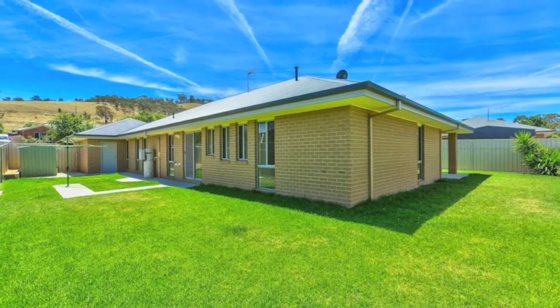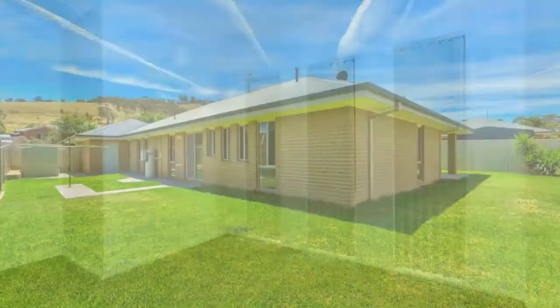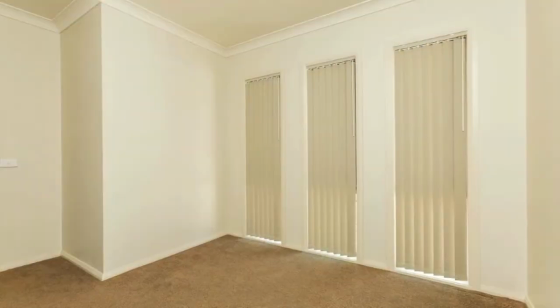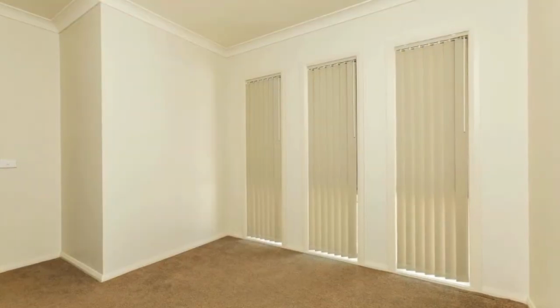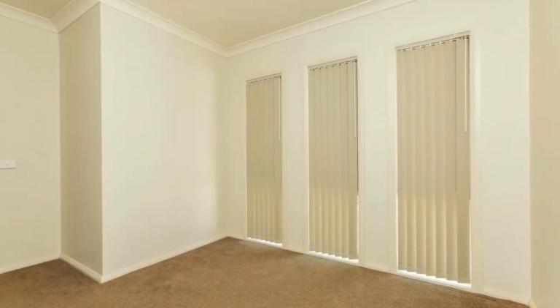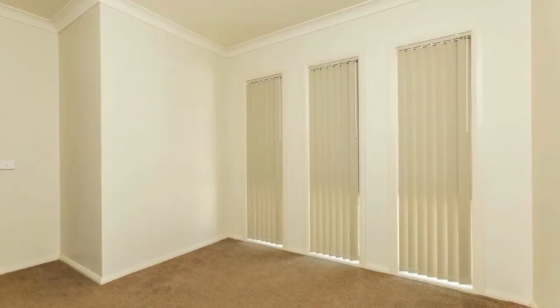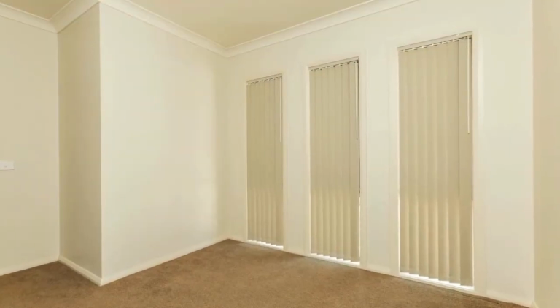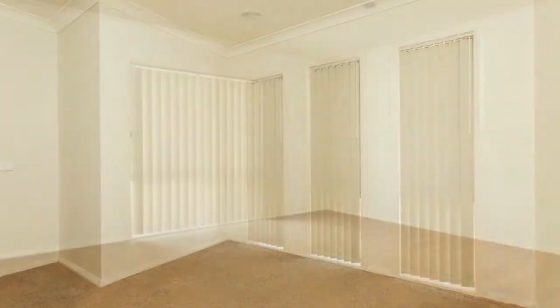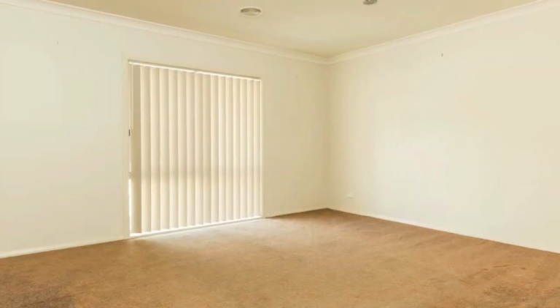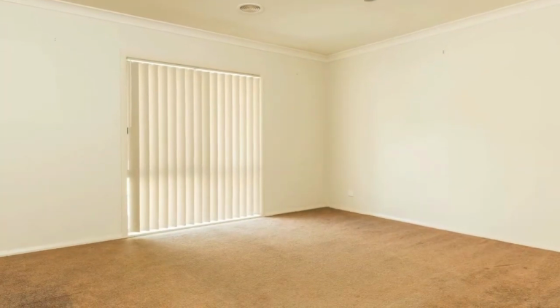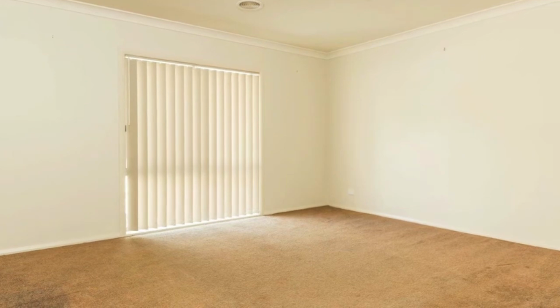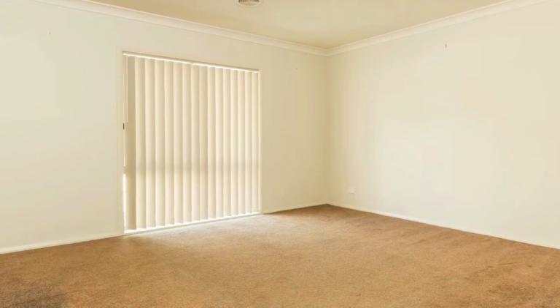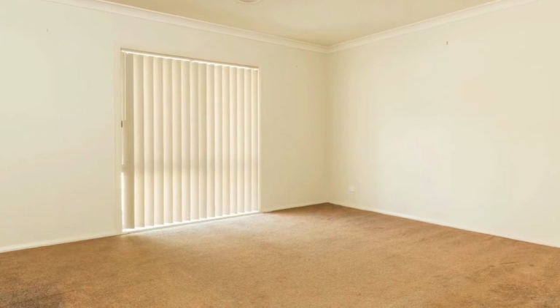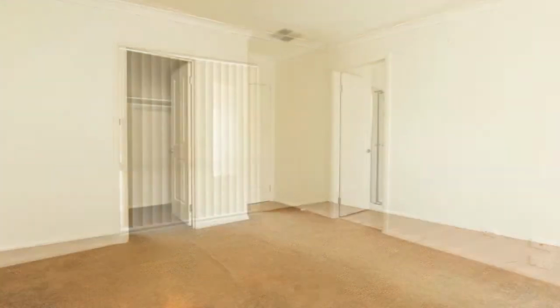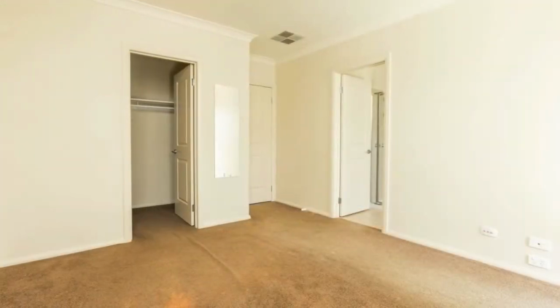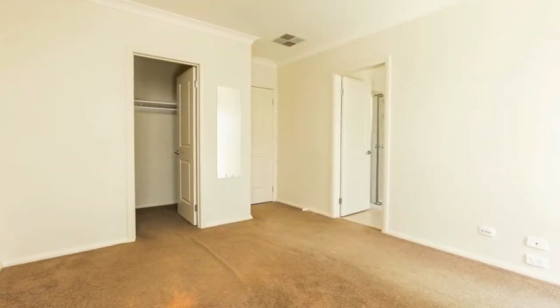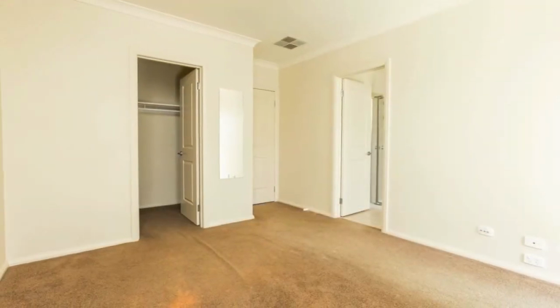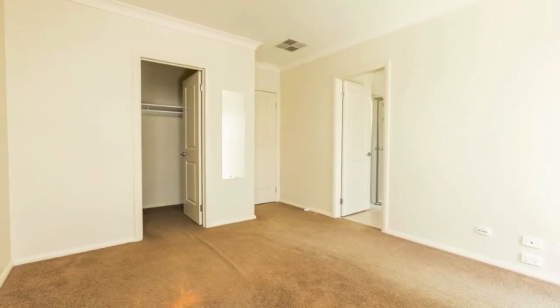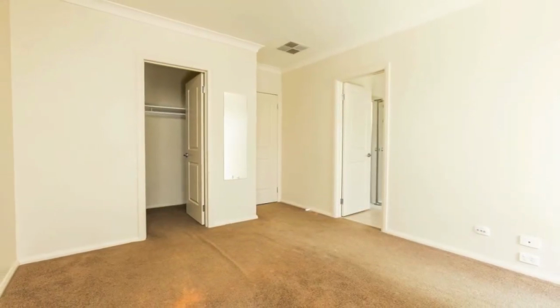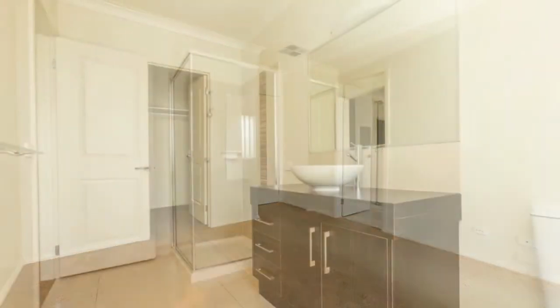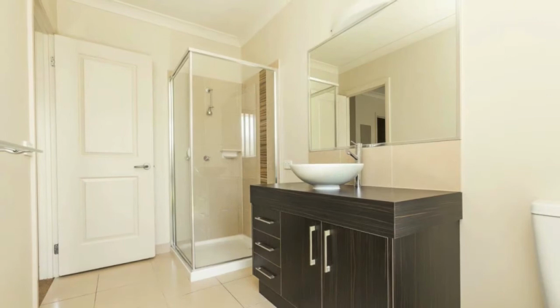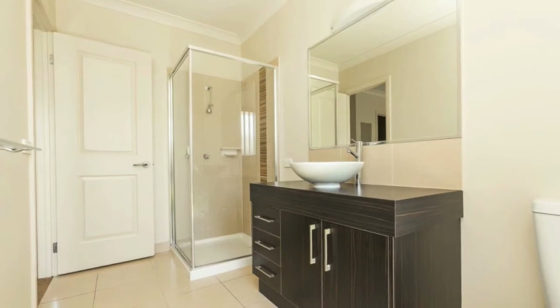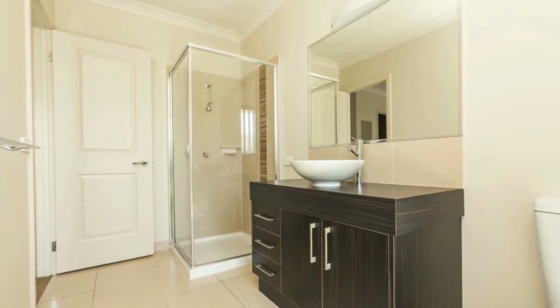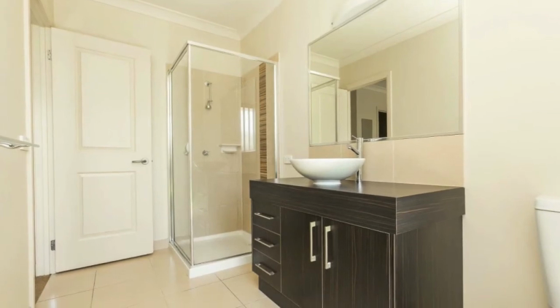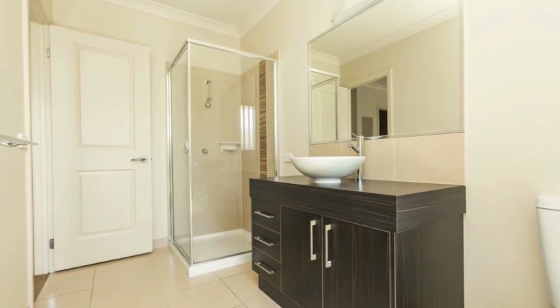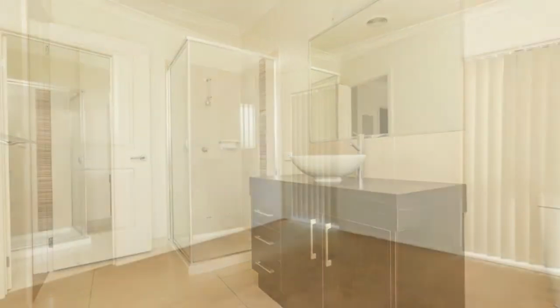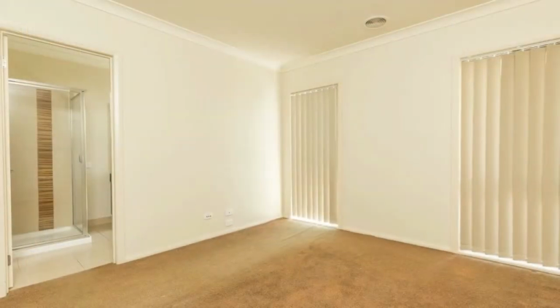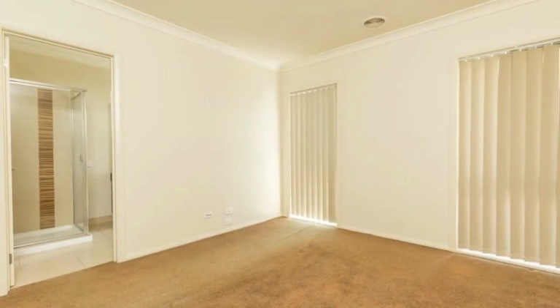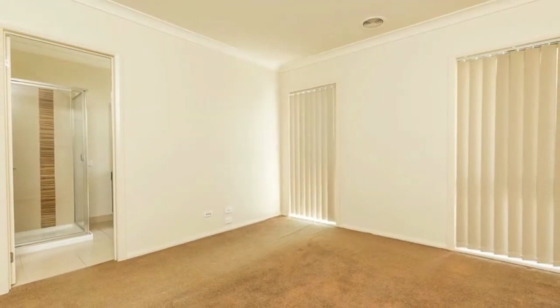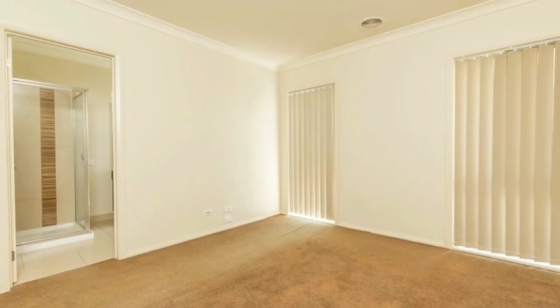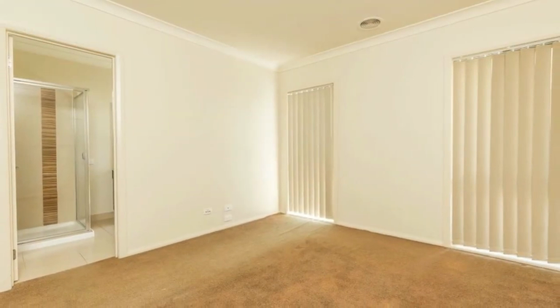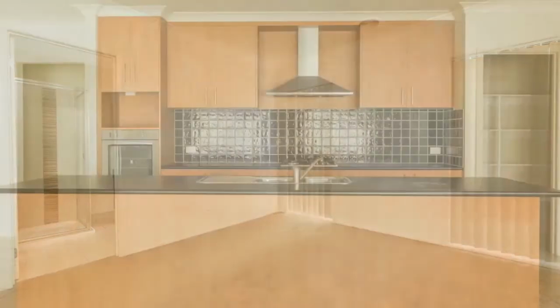The sheer size is apparent as you're greeted by not only the study, but the first of the two living rooms. The main bedroom features a generous walk-in robe and ensuite, perfectly situated away from the street behind the garage, ensuring drive-by noise is next to none.